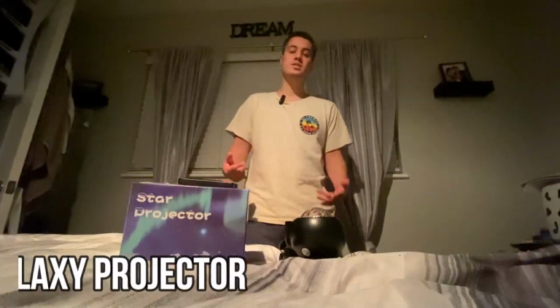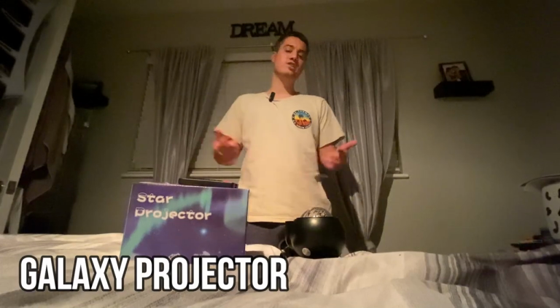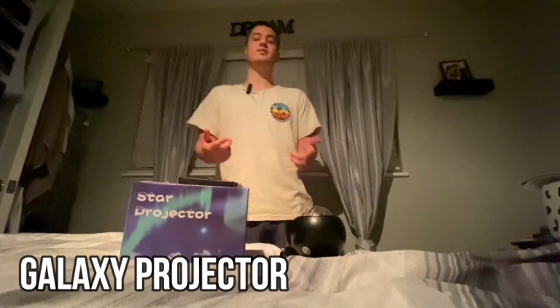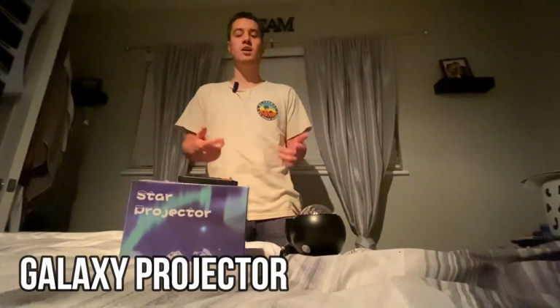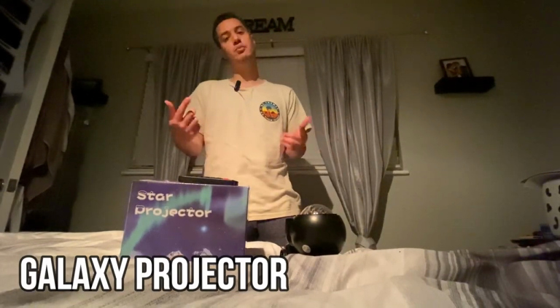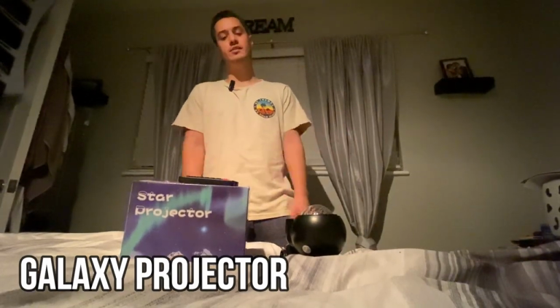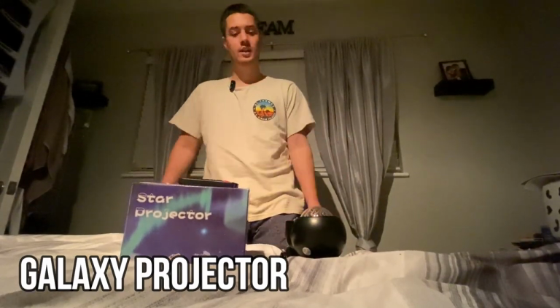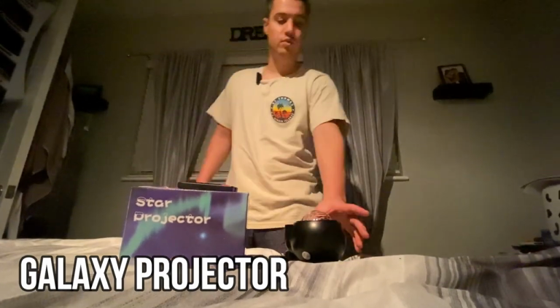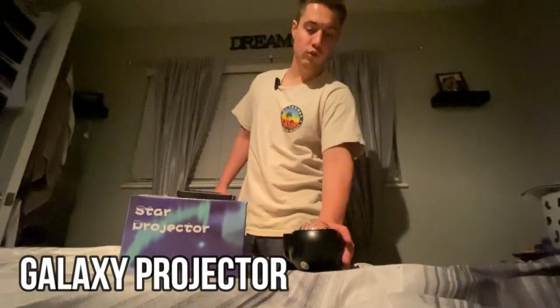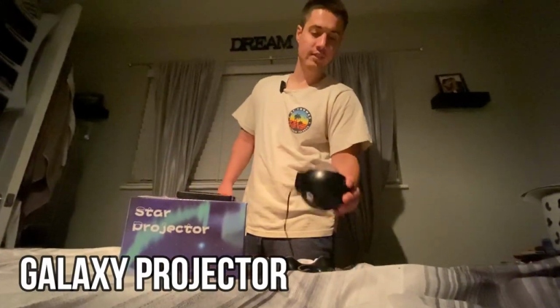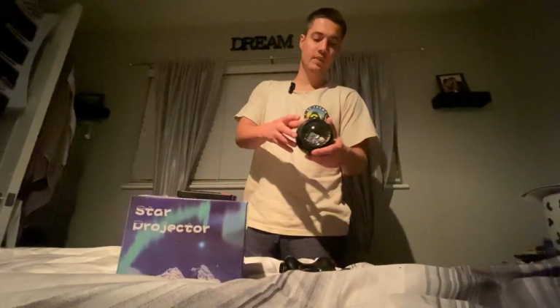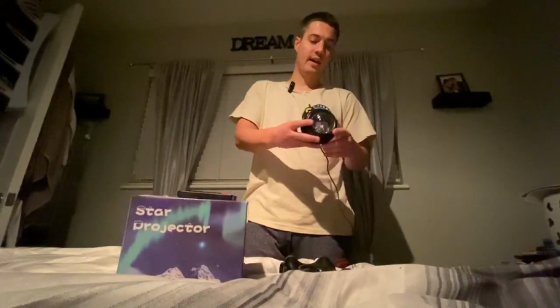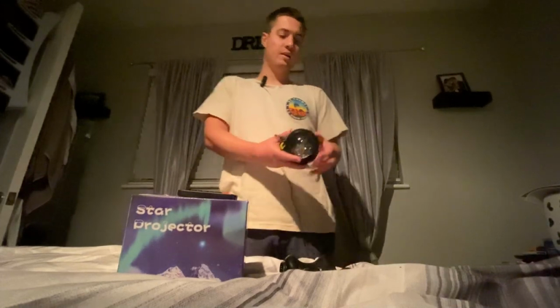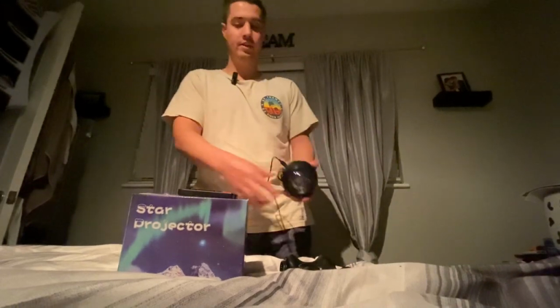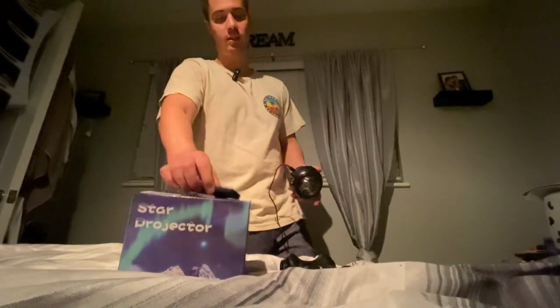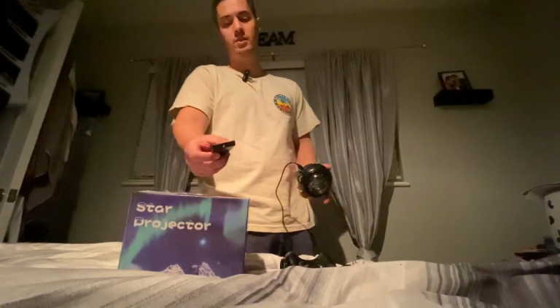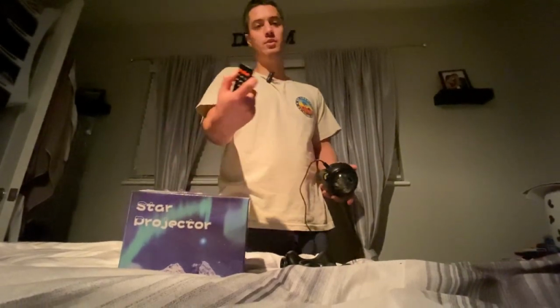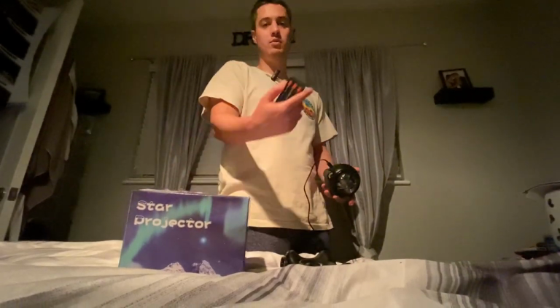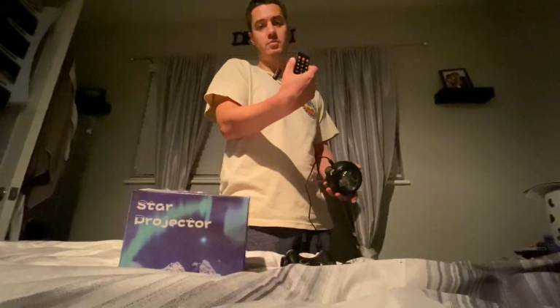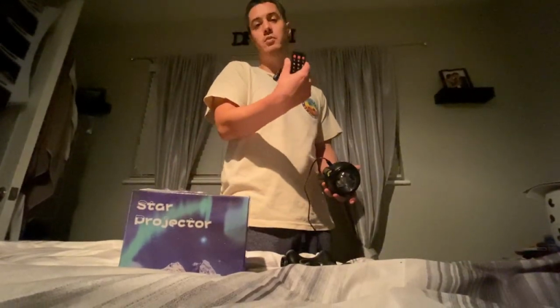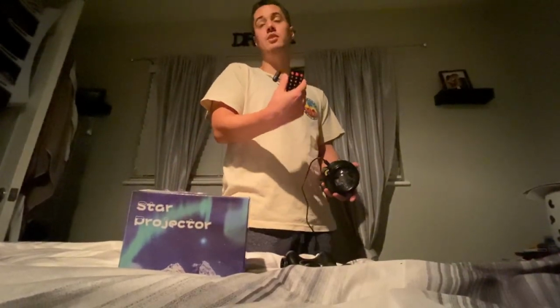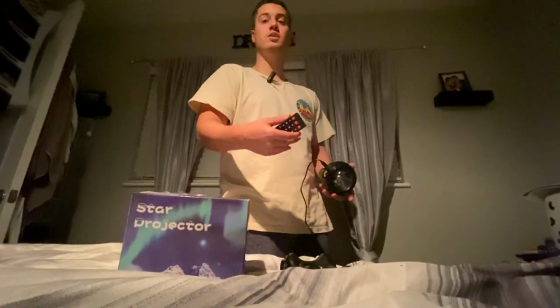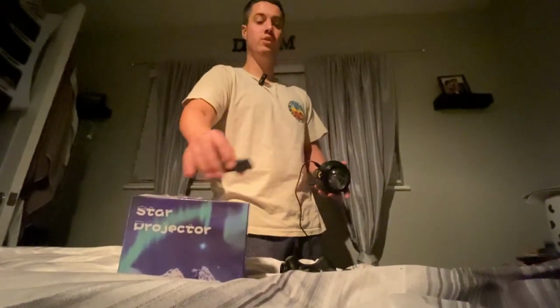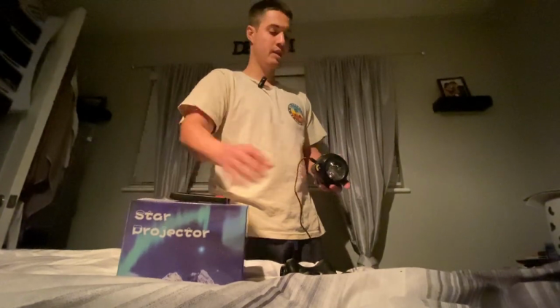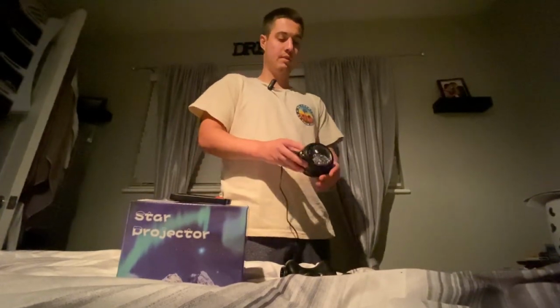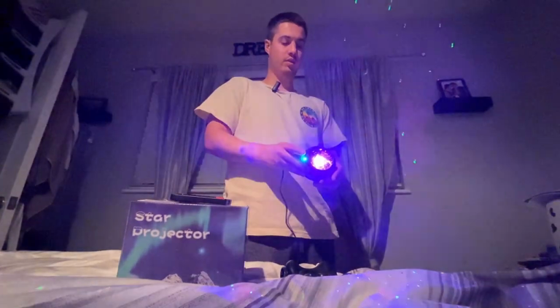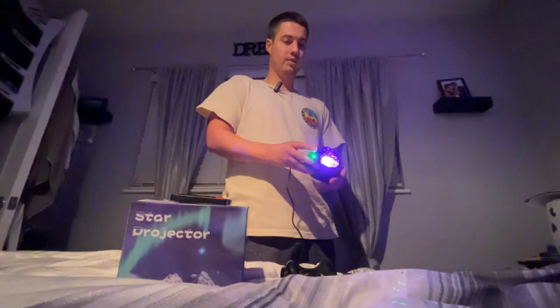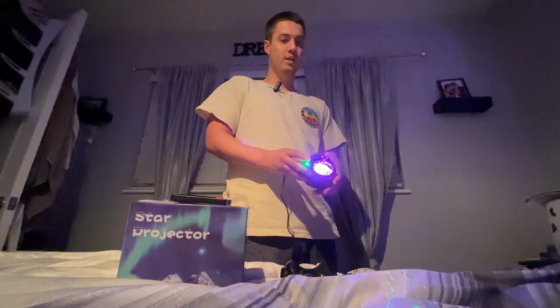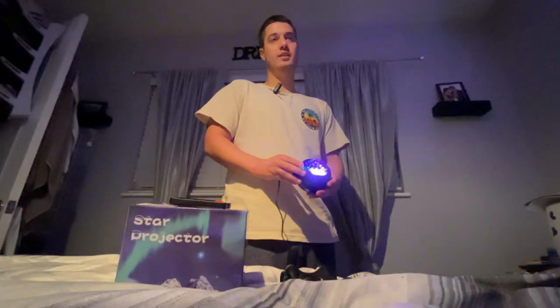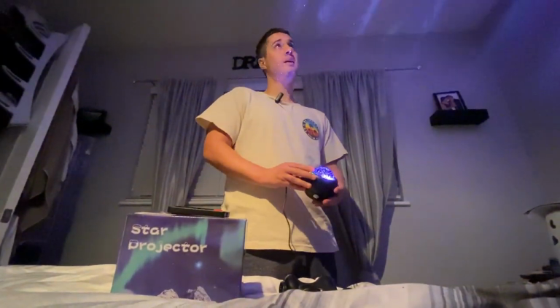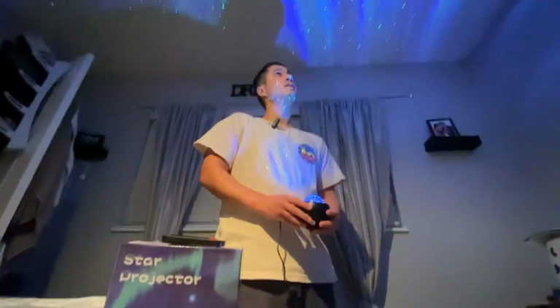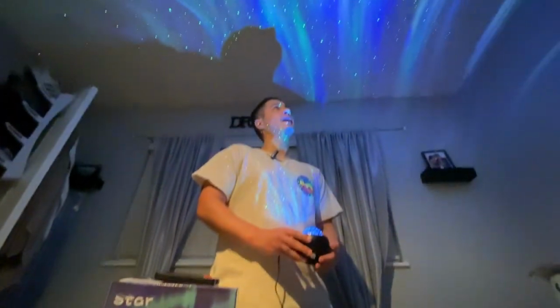Check out this starlight projector — it's a really cool projector. It has an on button, but you can also turn it on with the remote, which it comes with. I'm just going to turn it on from here, and it turns on.